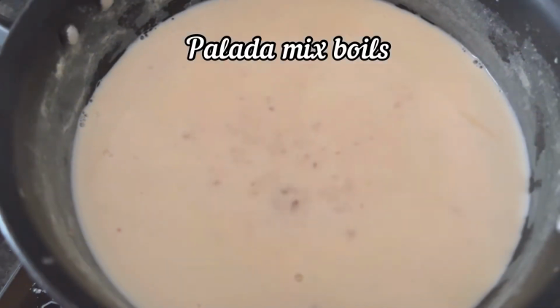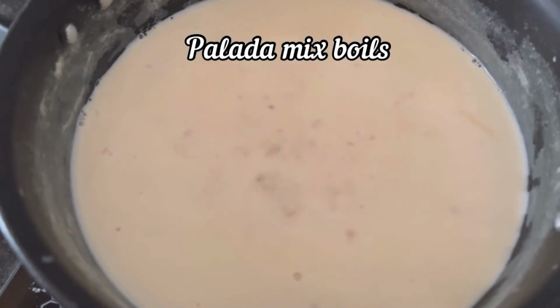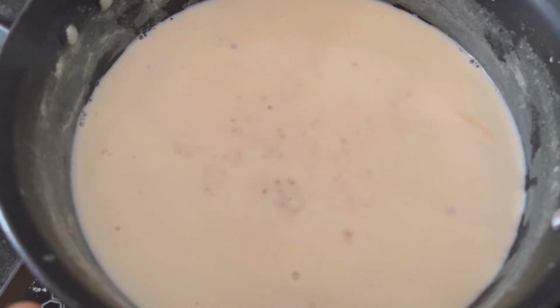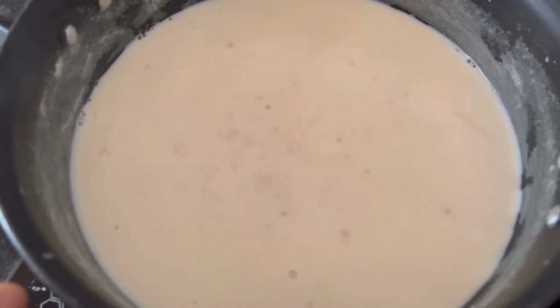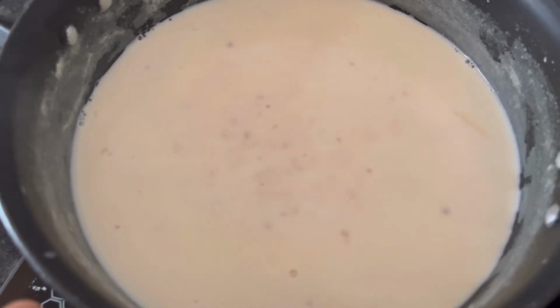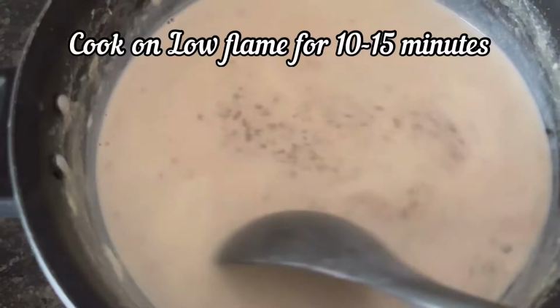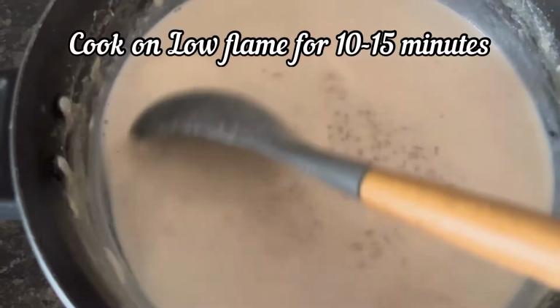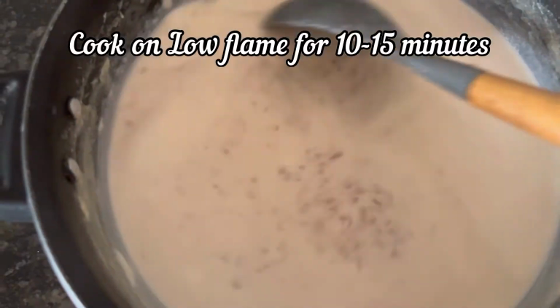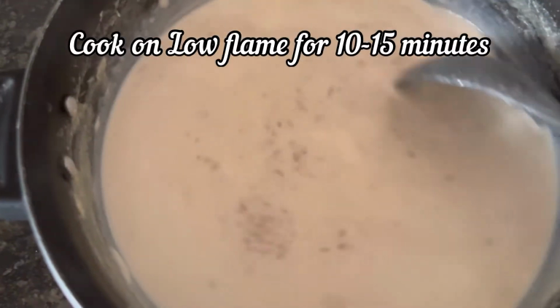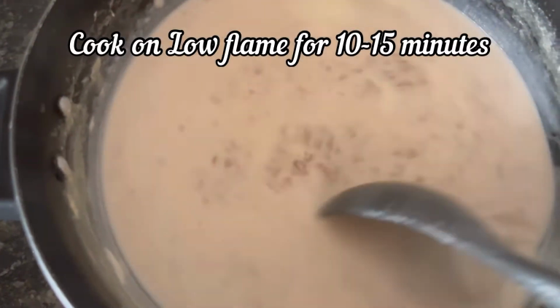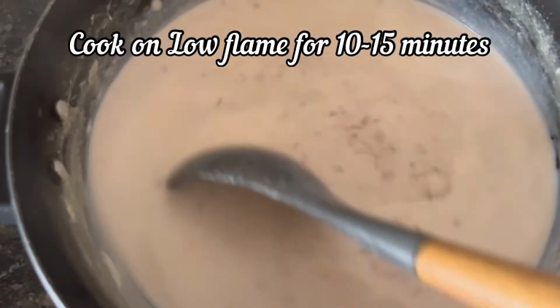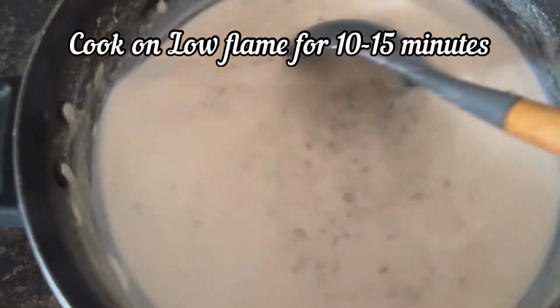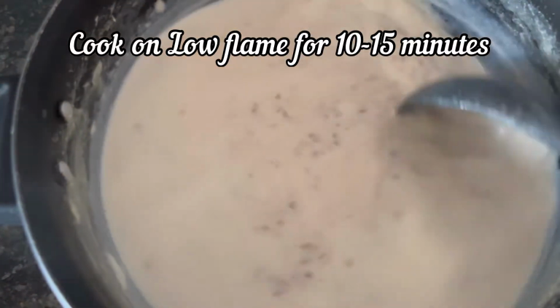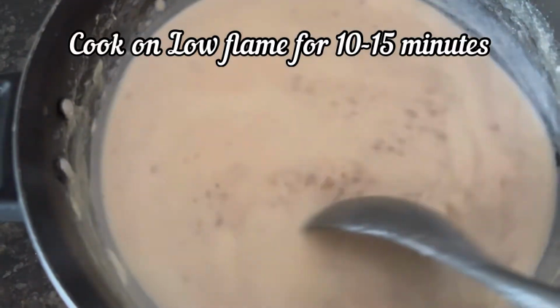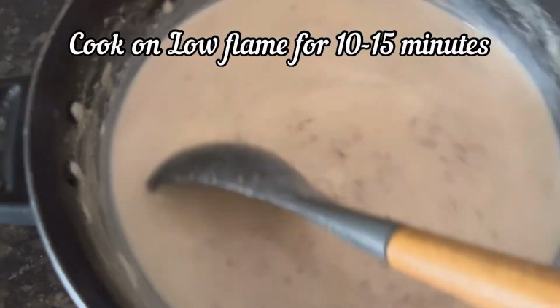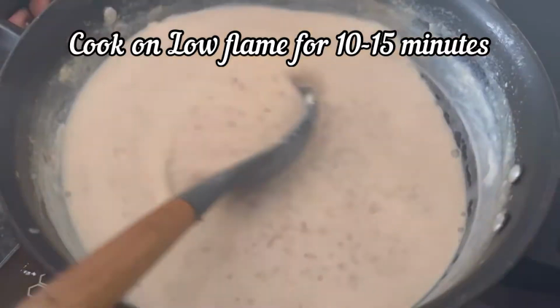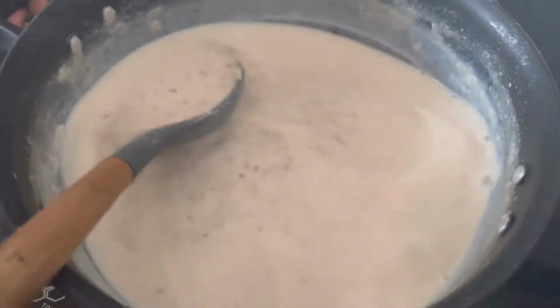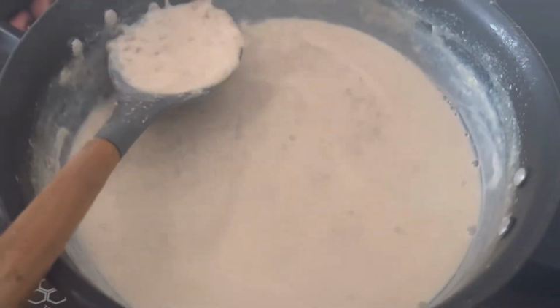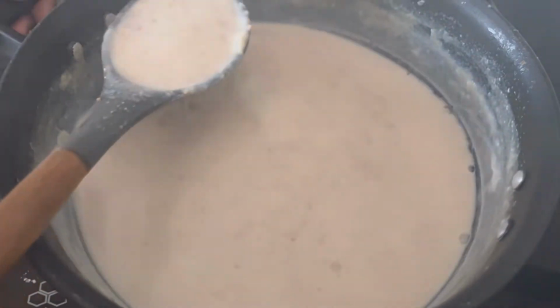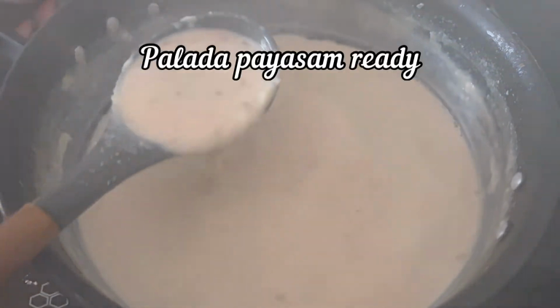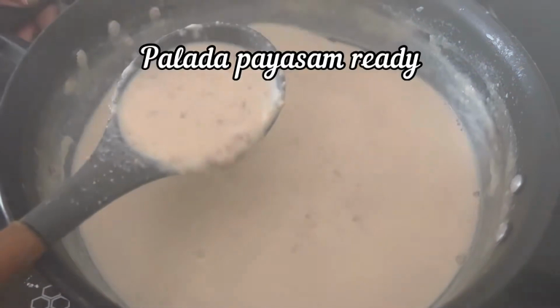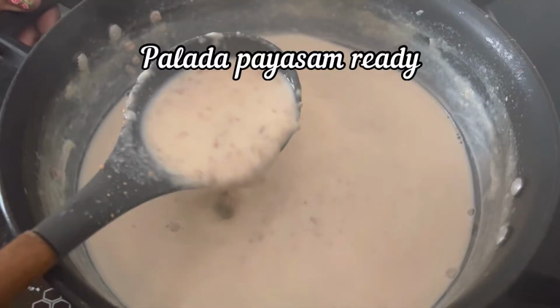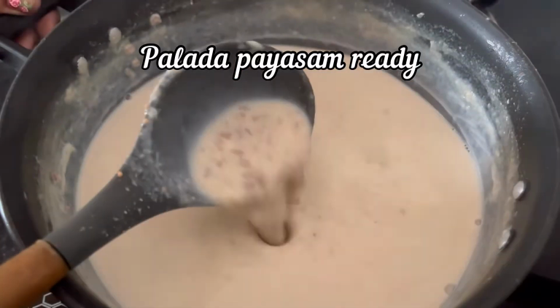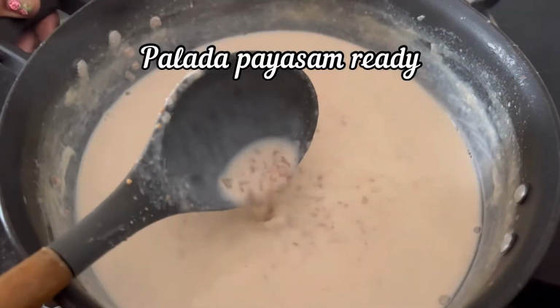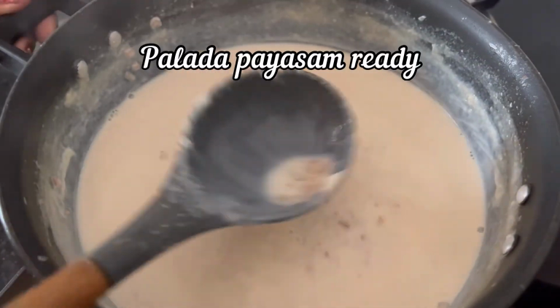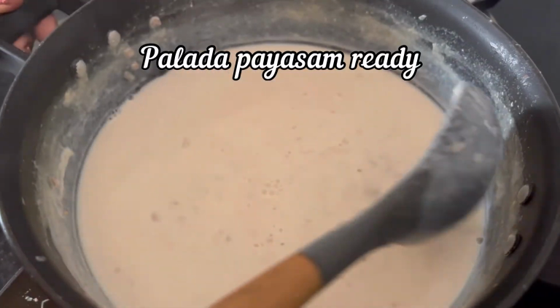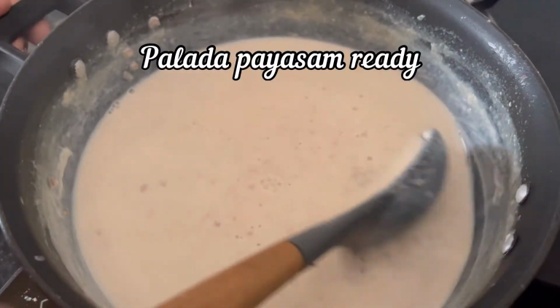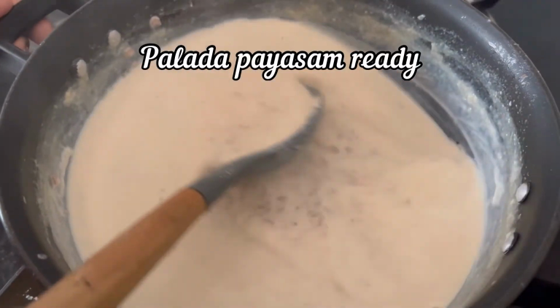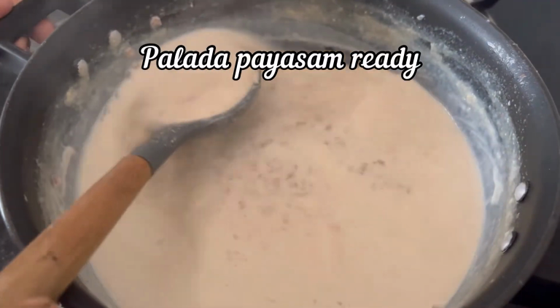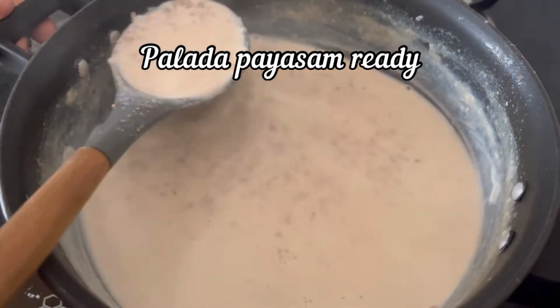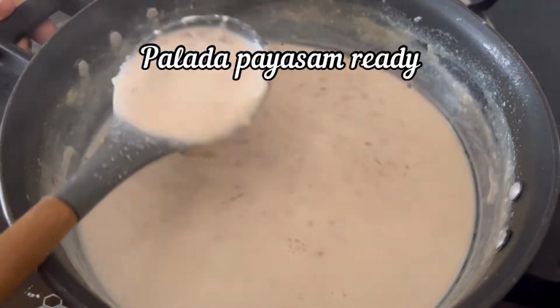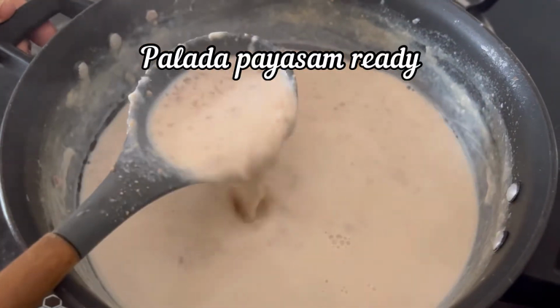Once the palada mix has started to boil, make the flame low to medium and cook for 10 to 15 minutes. After 15 minutes, our instant palada paisam is ready to serve.